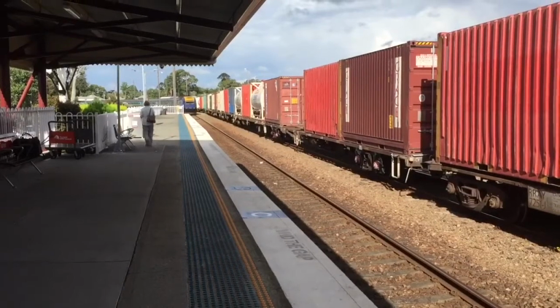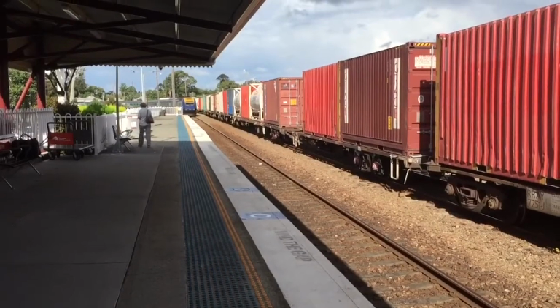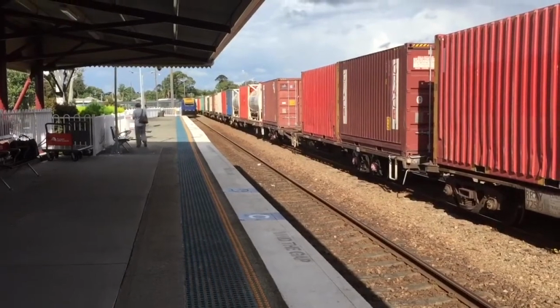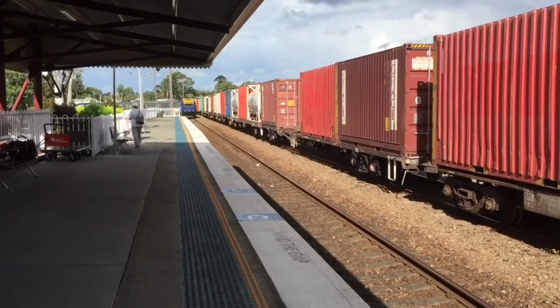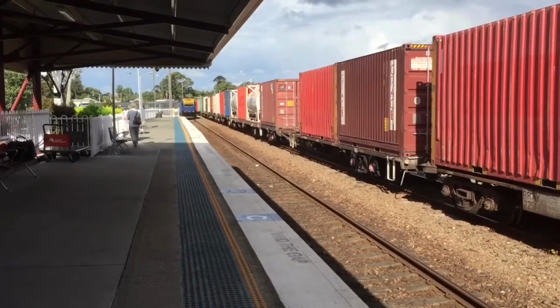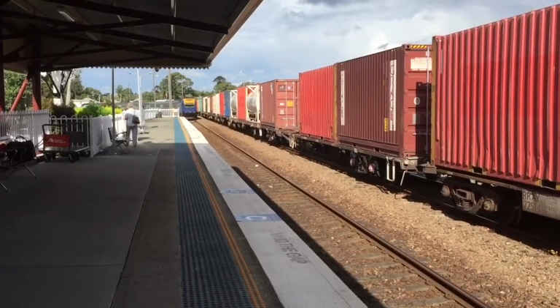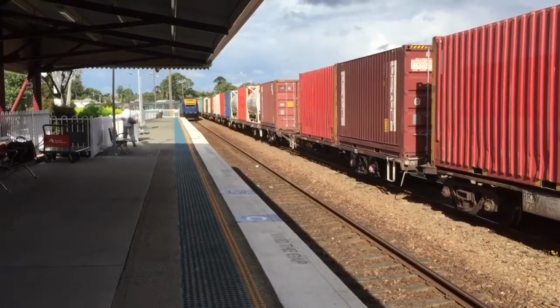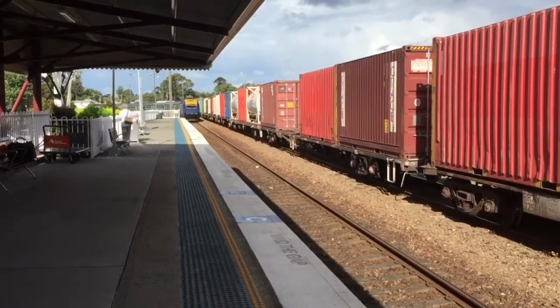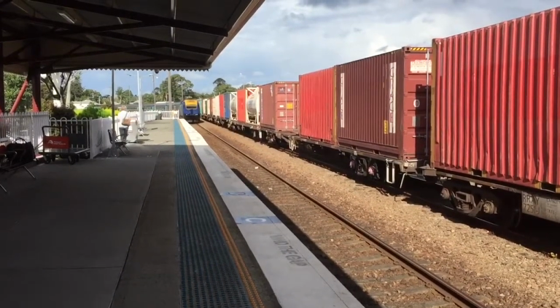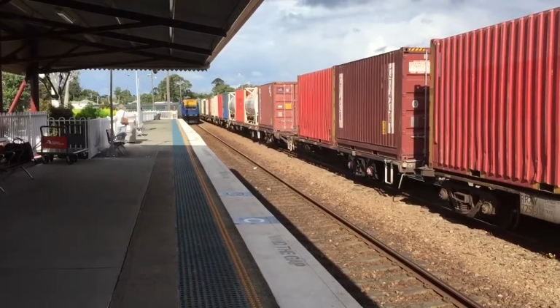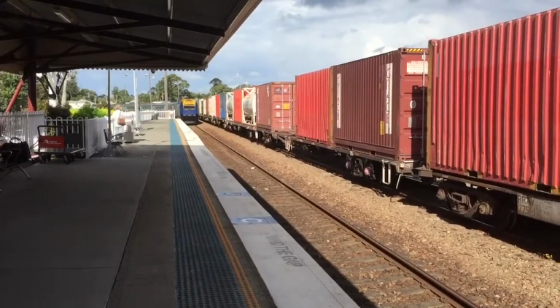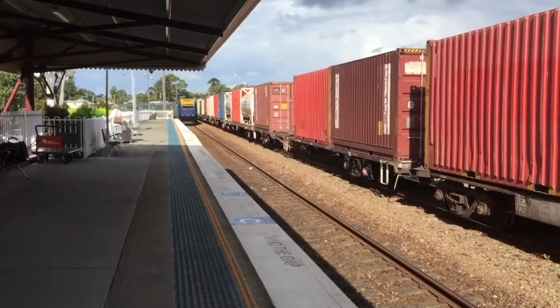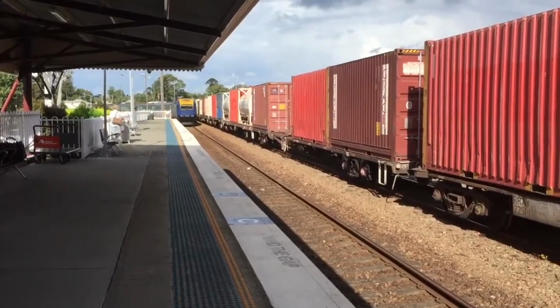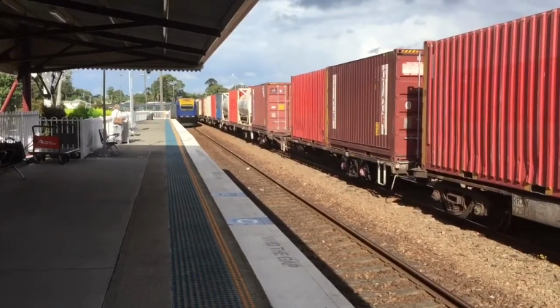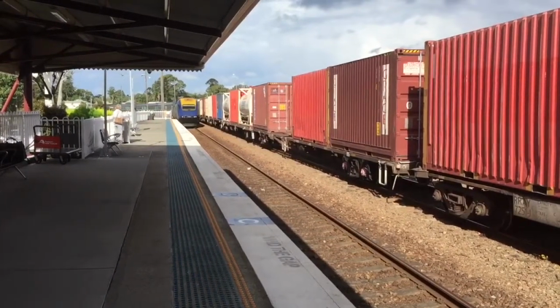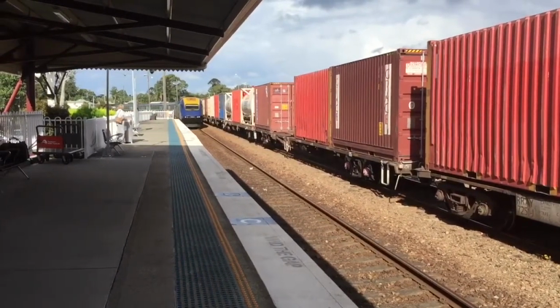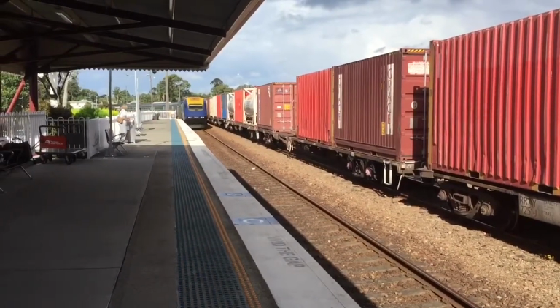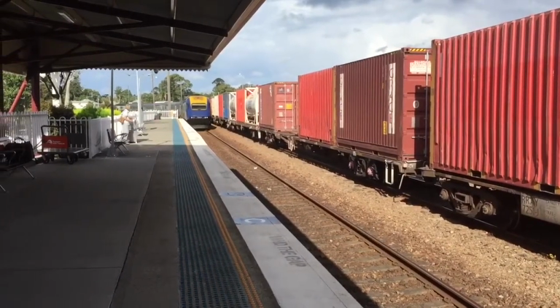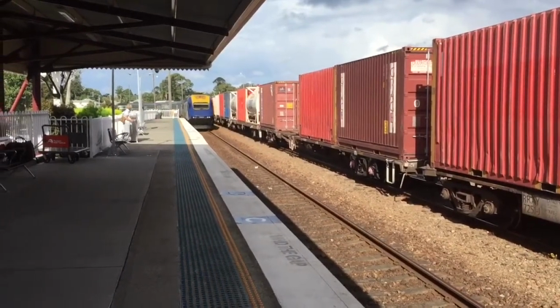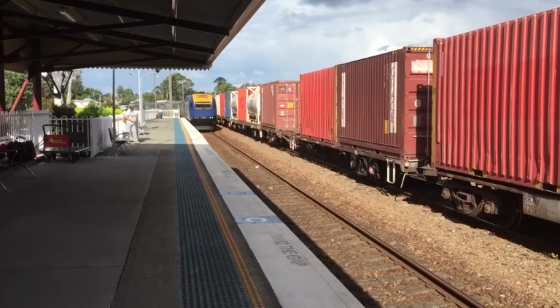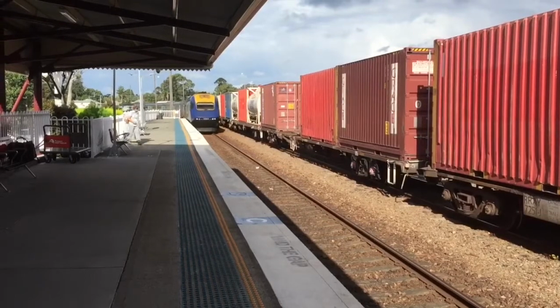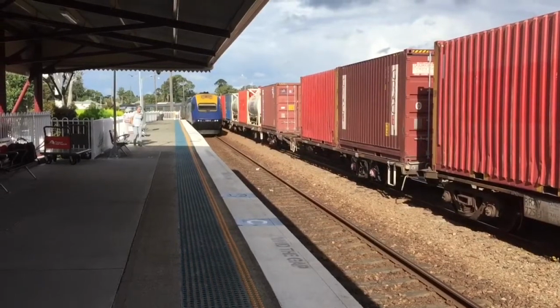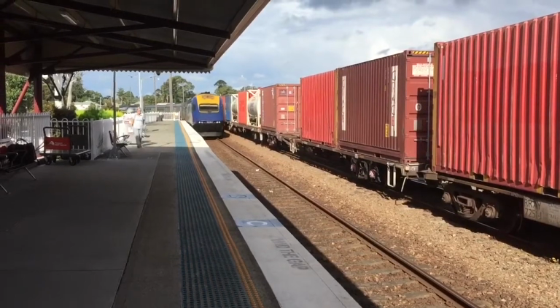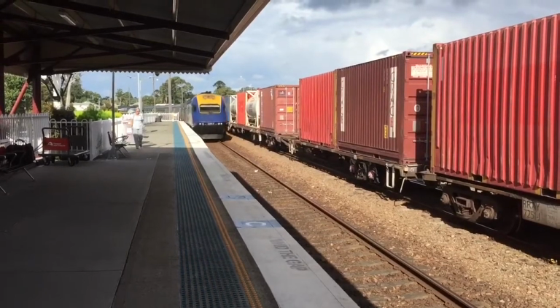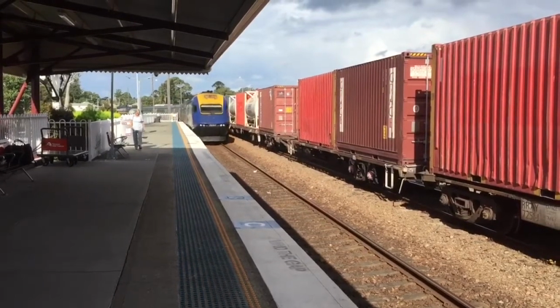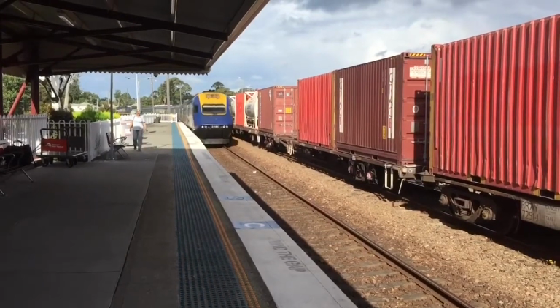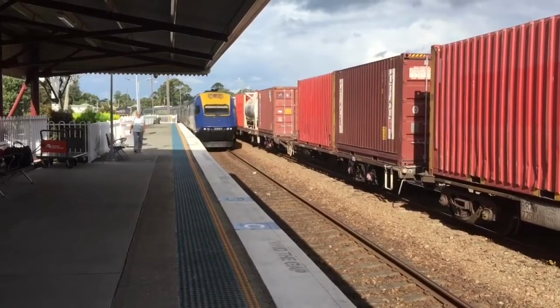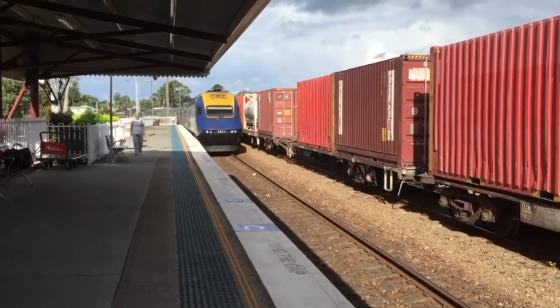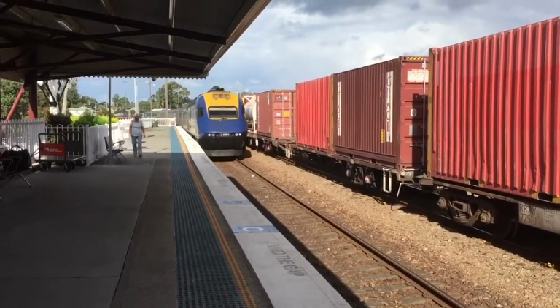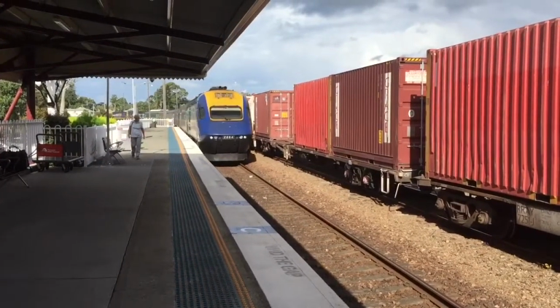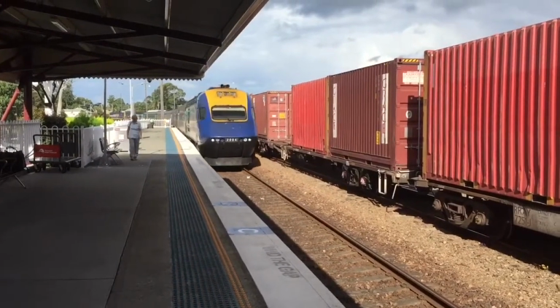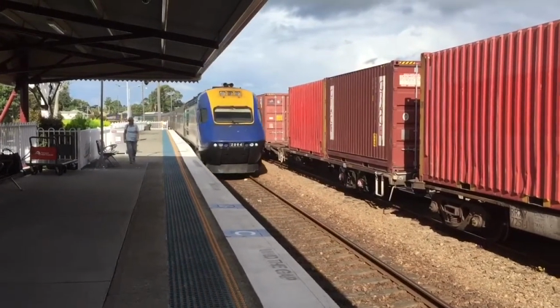We have NT32, the Sydney XPT from Brisbane, riding onto platform number 1. XP2004 leading.